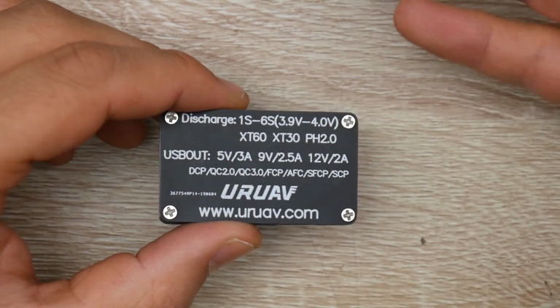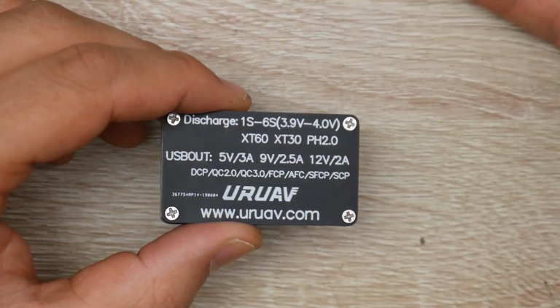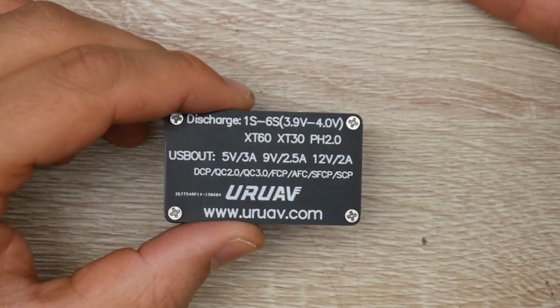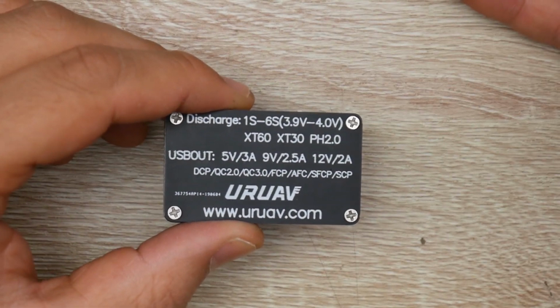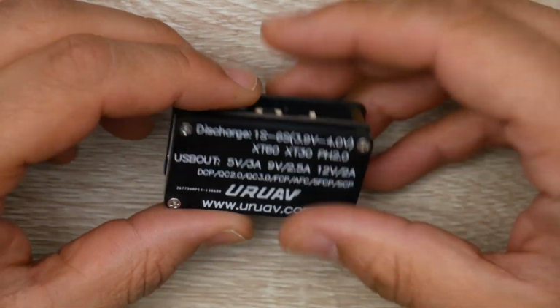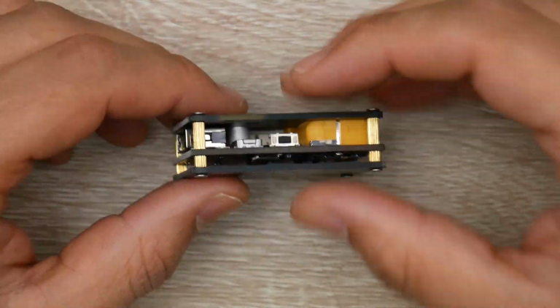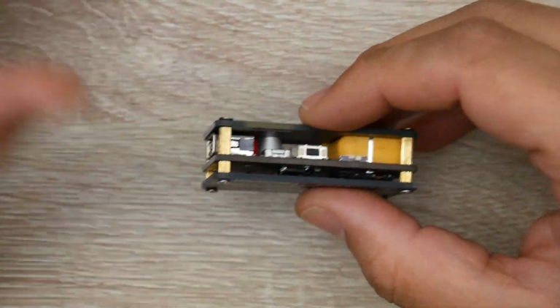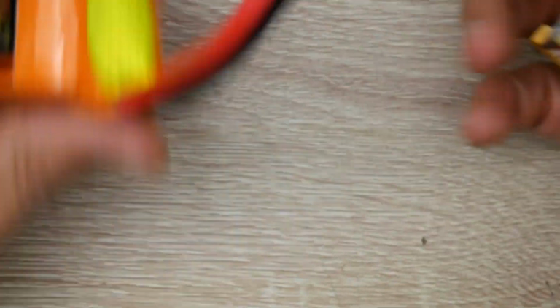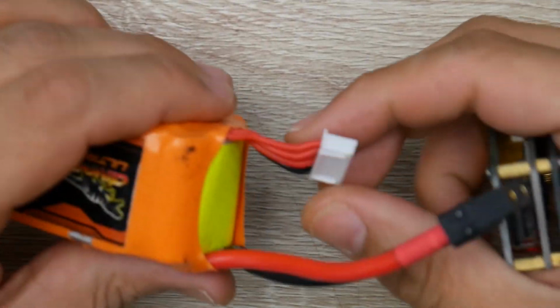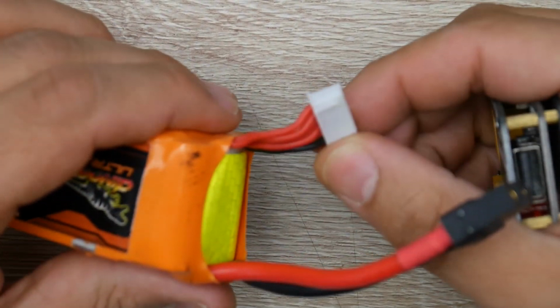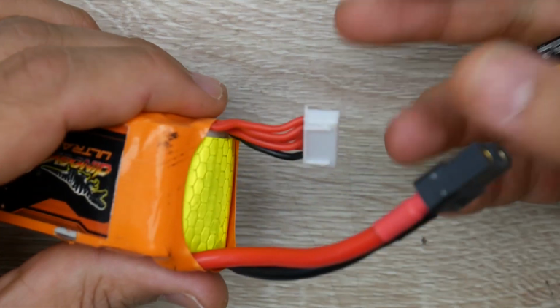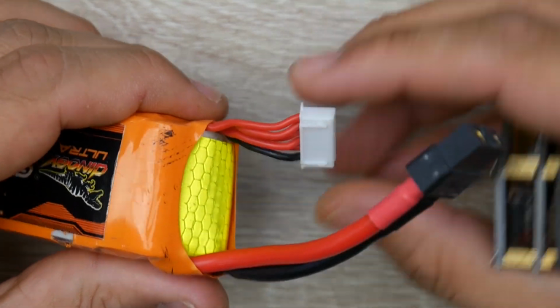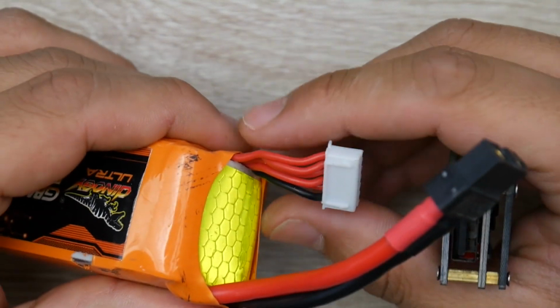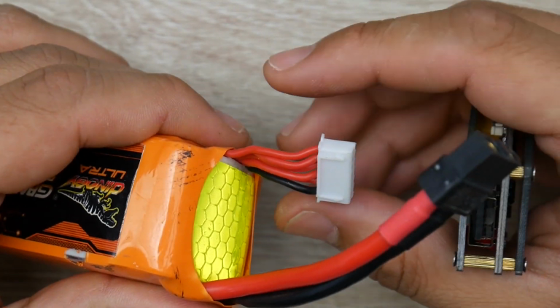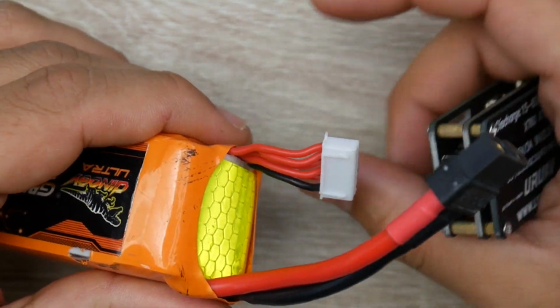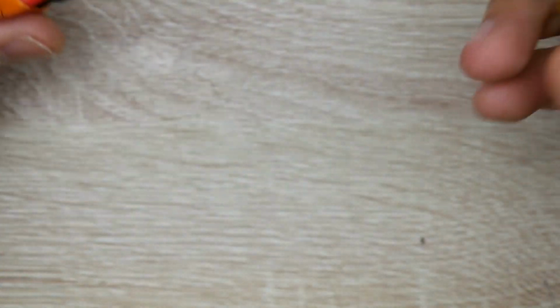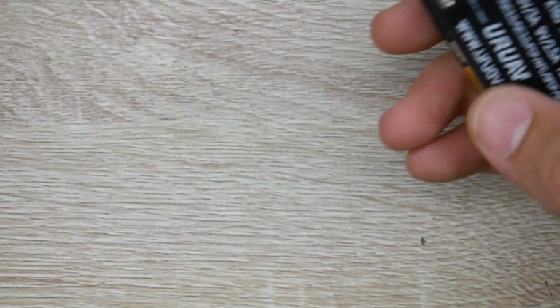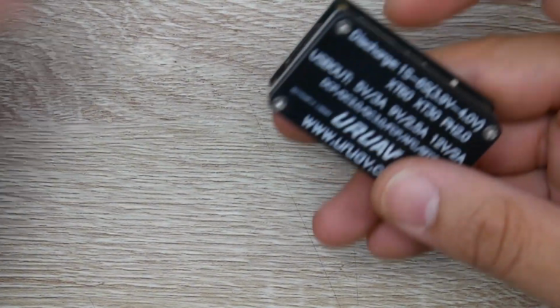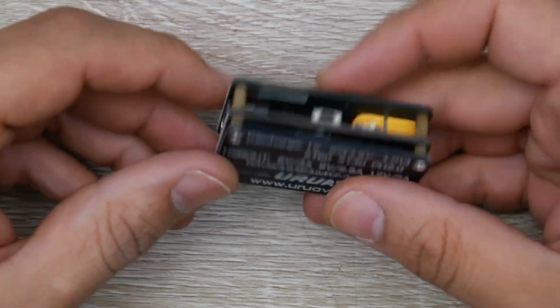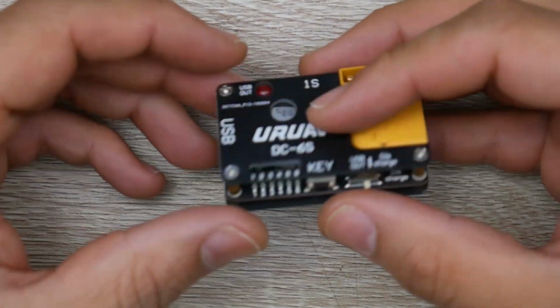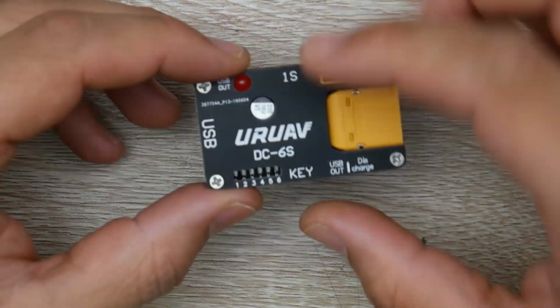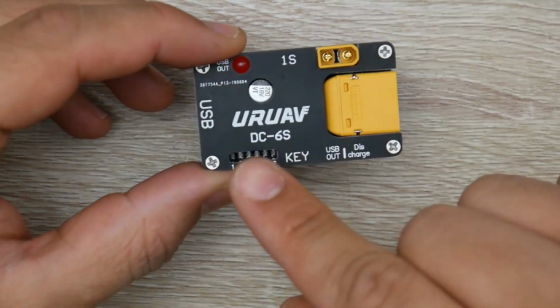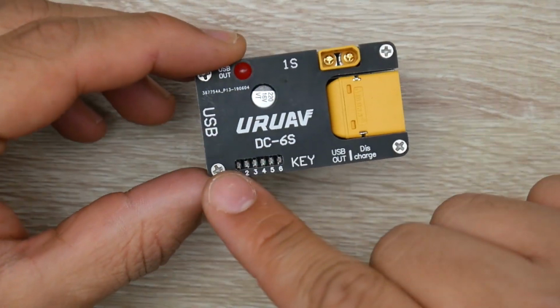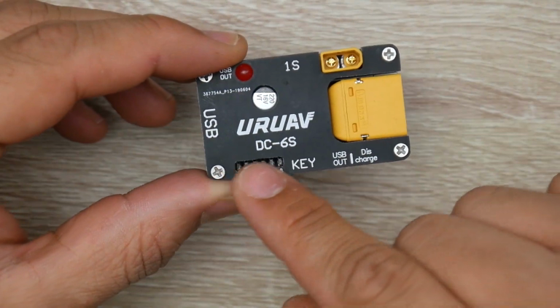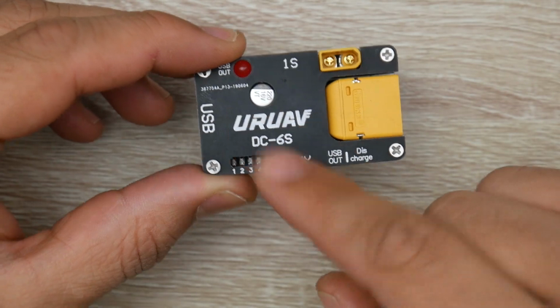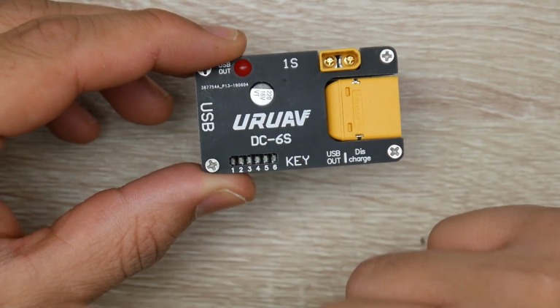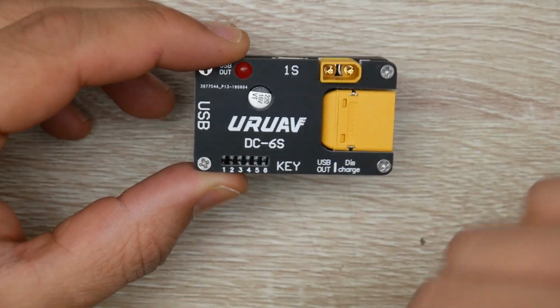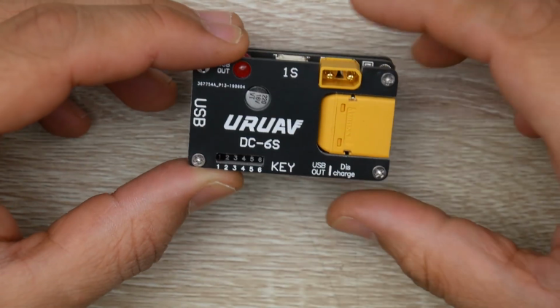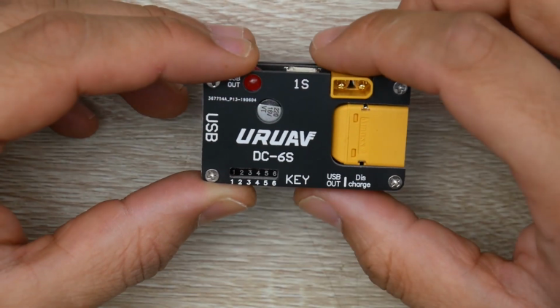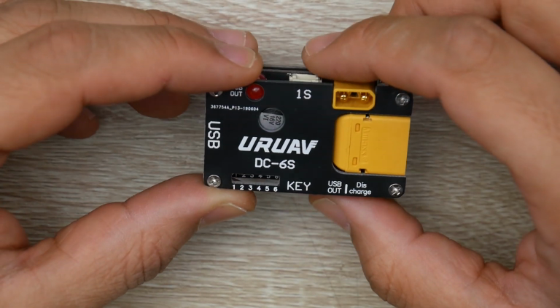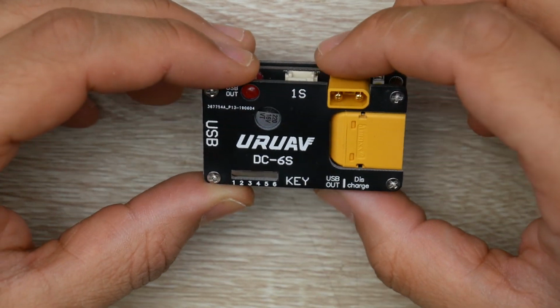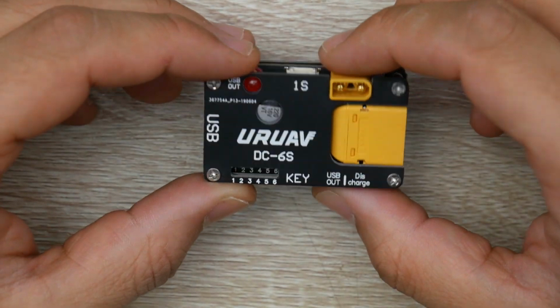And that's a safety feature because it doesn't take the balance connector to calculate each cell. So keep that in mind. And this is also the reason why we are going to set the keys right now when I go ahead and show you how to do this.